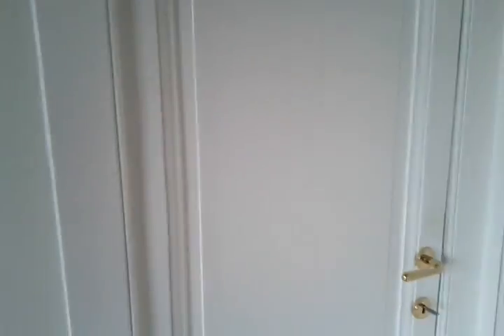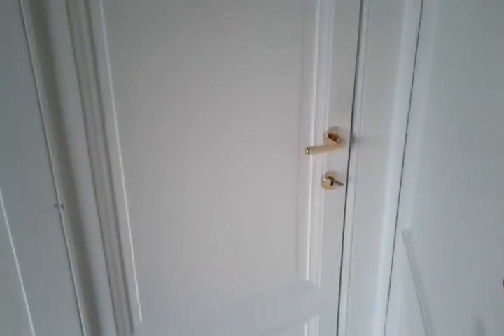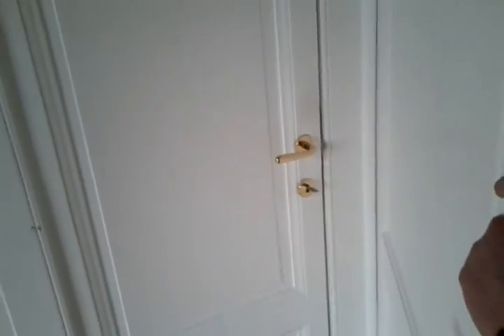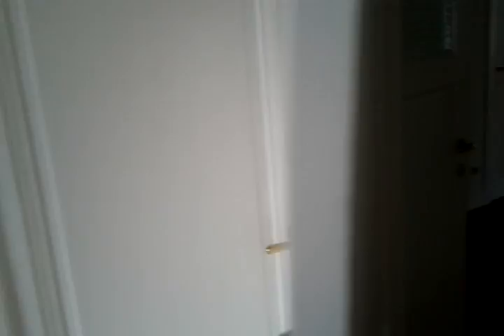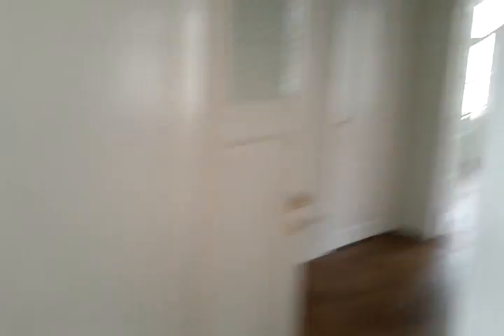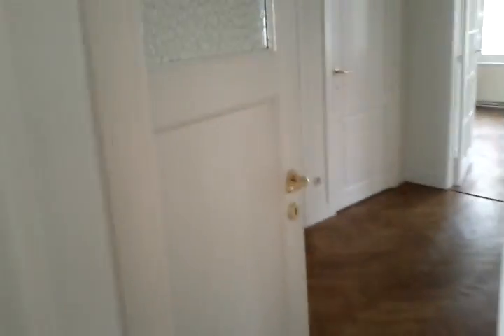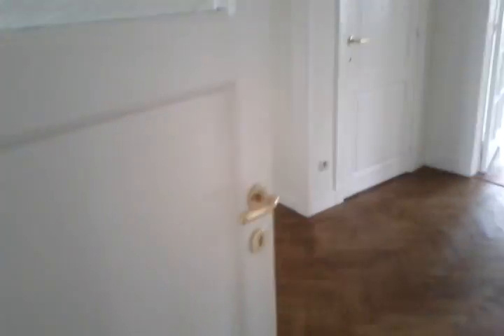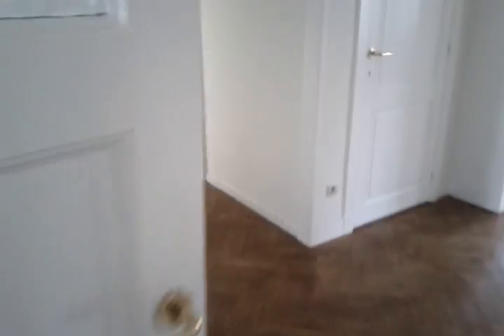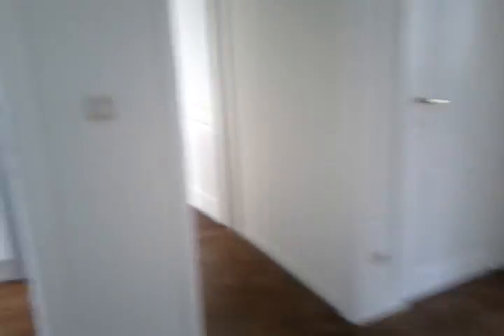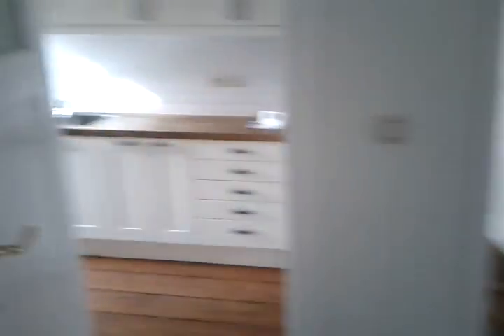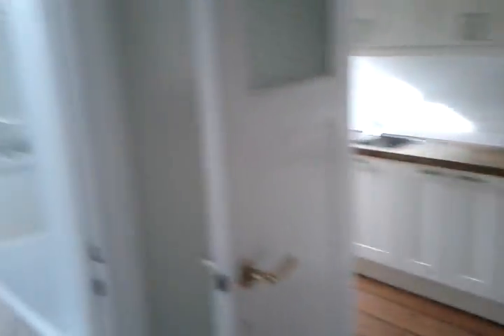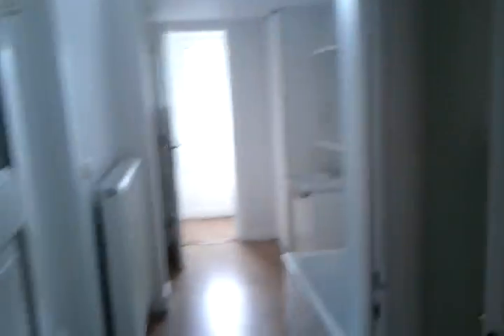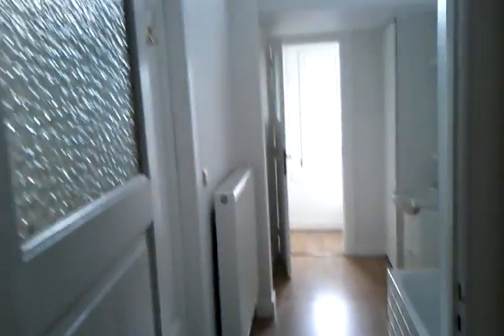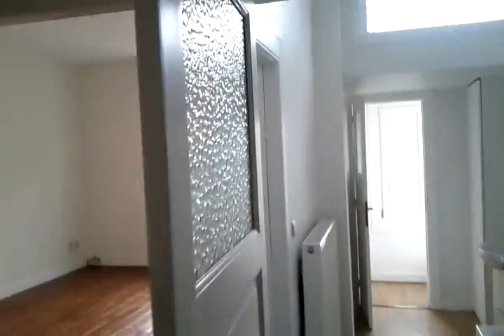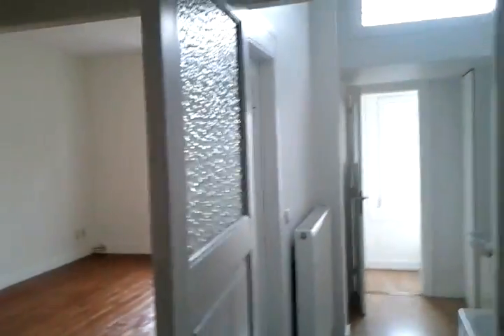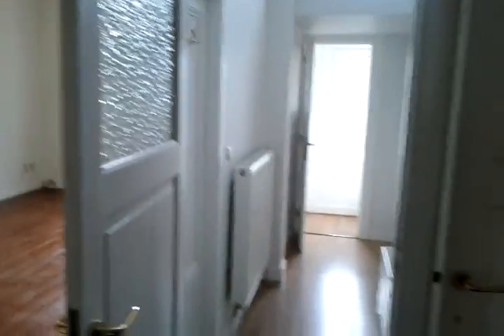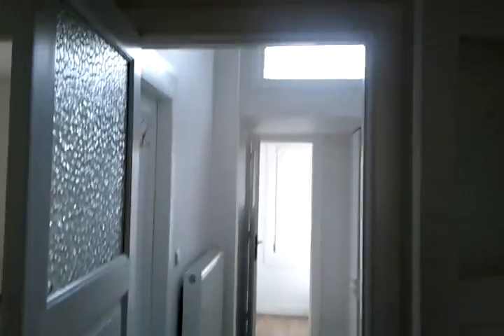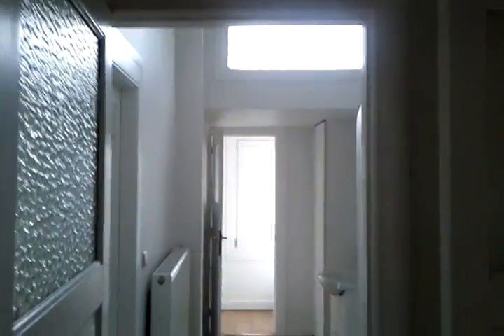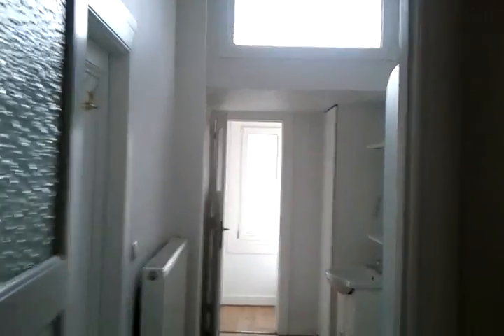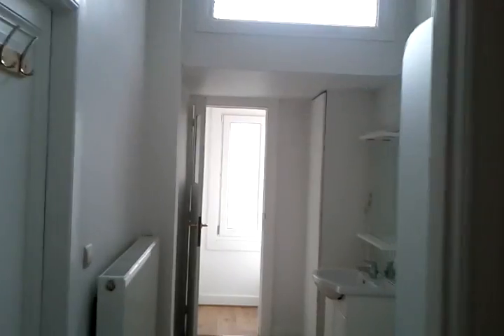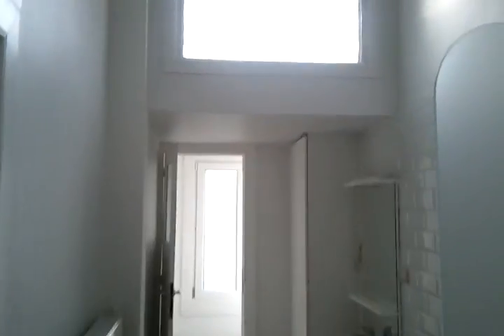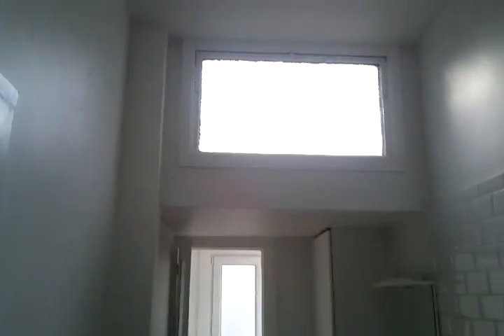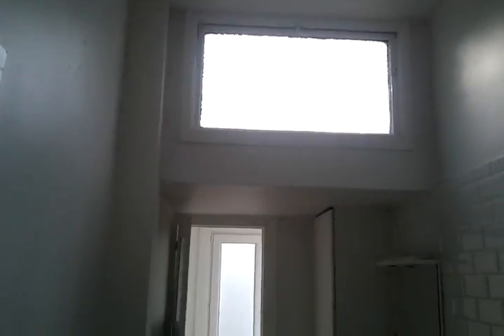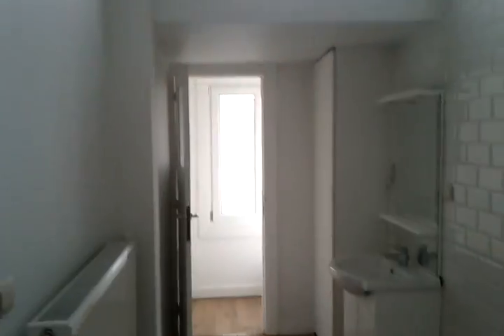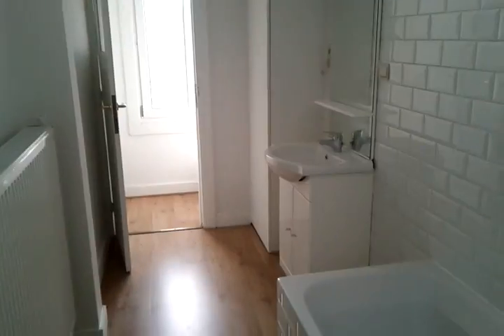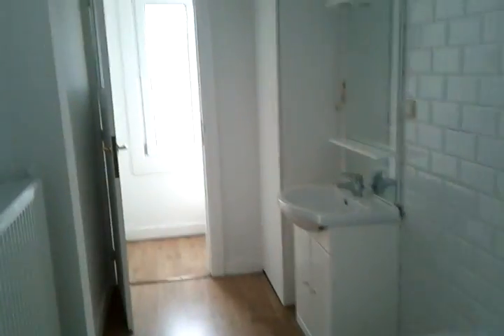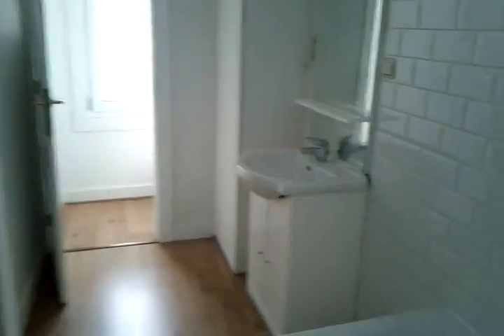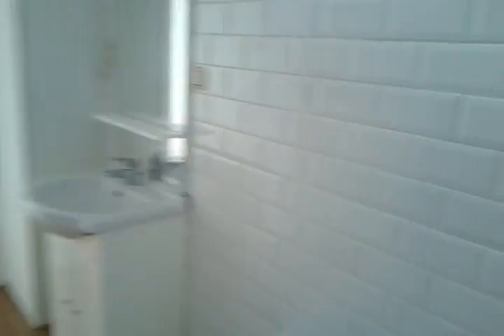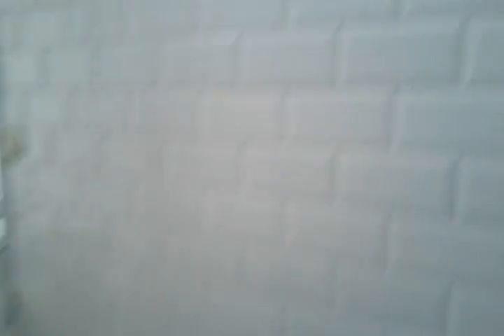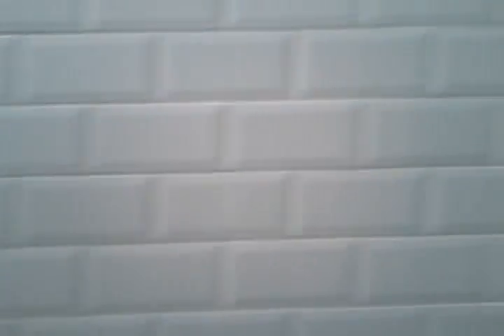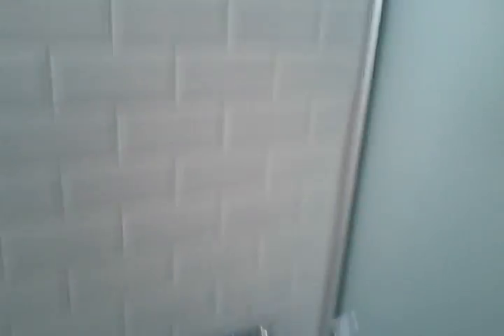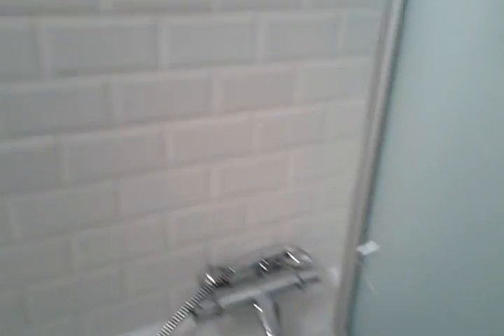Second door to the bathroom, bathroom entrance. Lots of light, pretty clean, pretty straightforward.